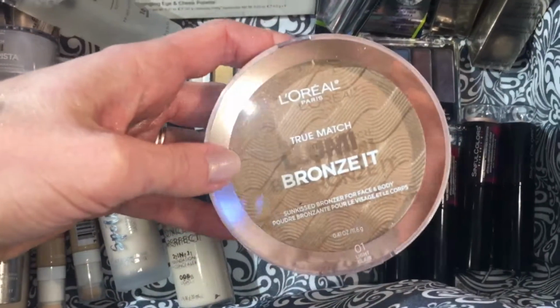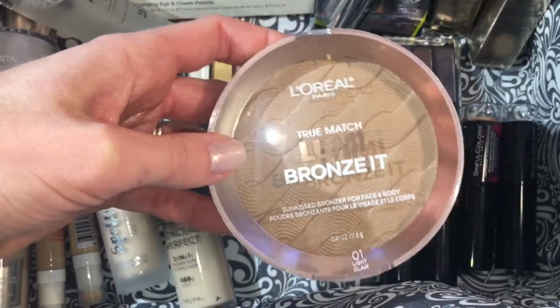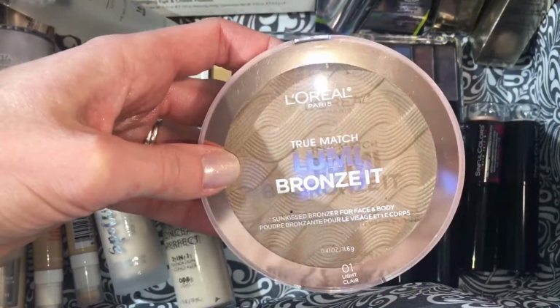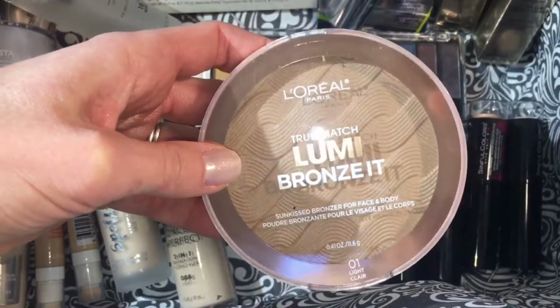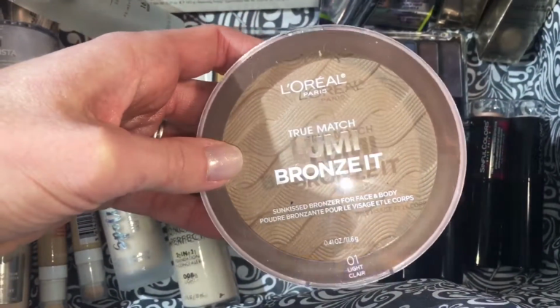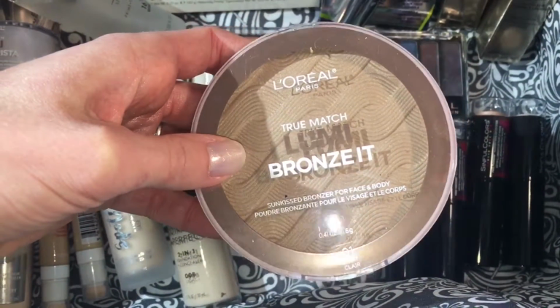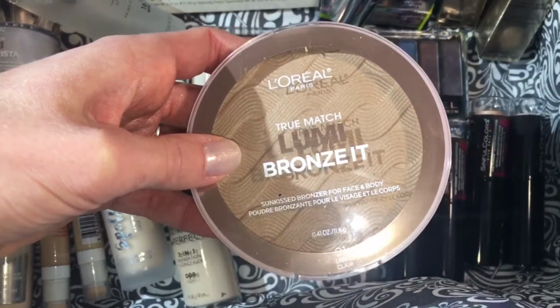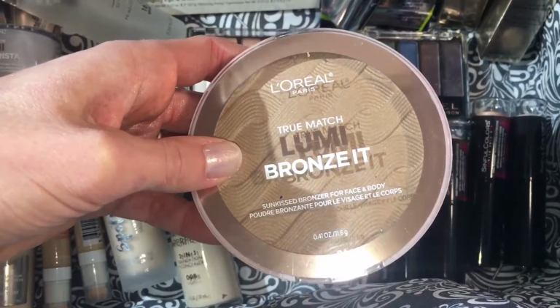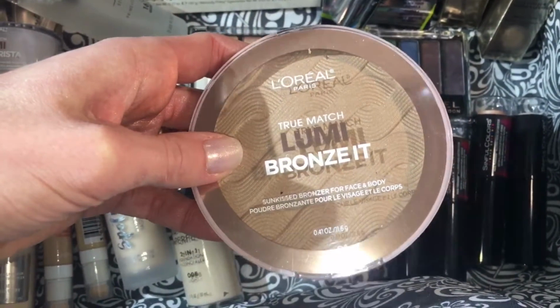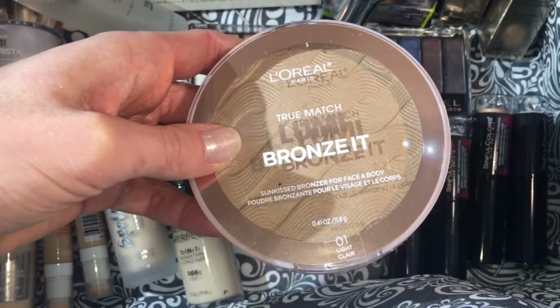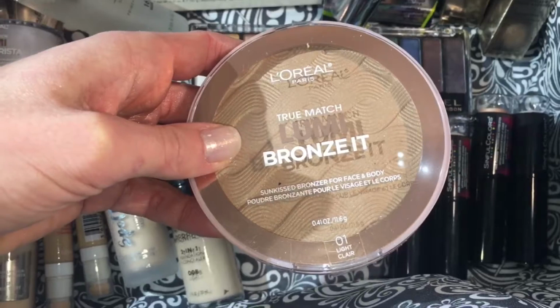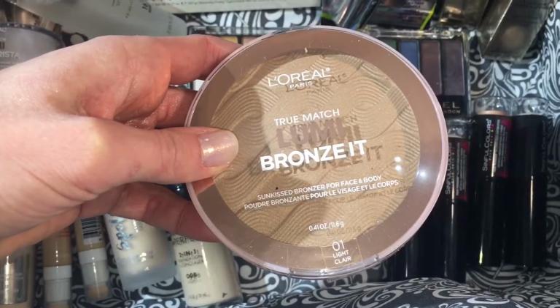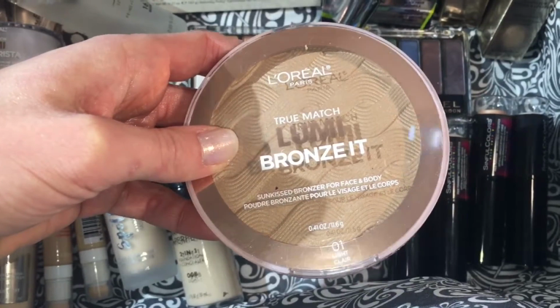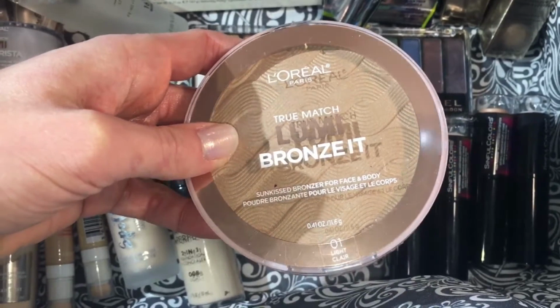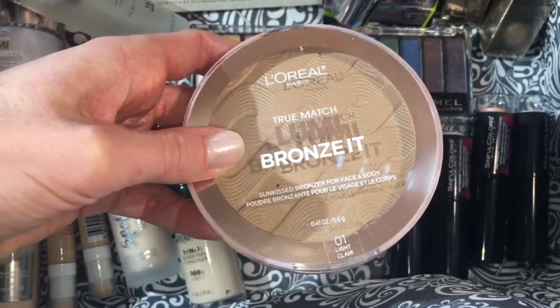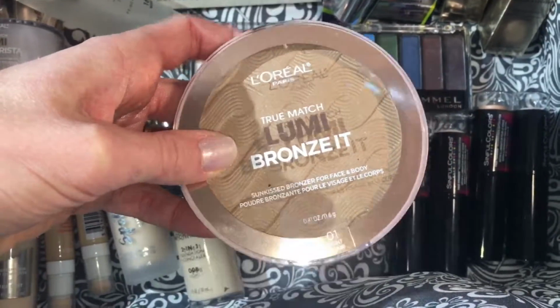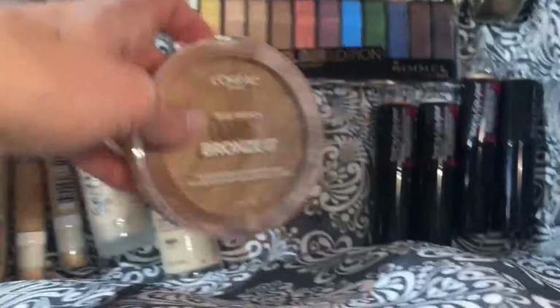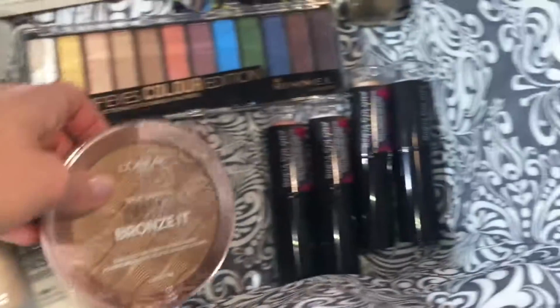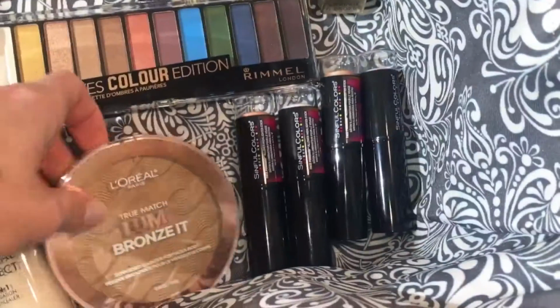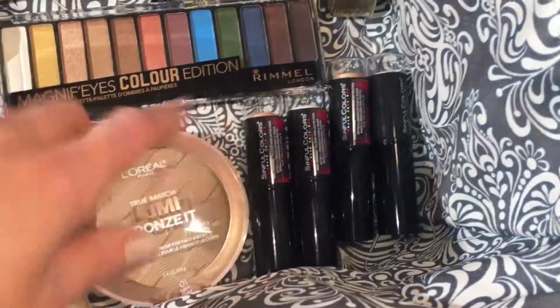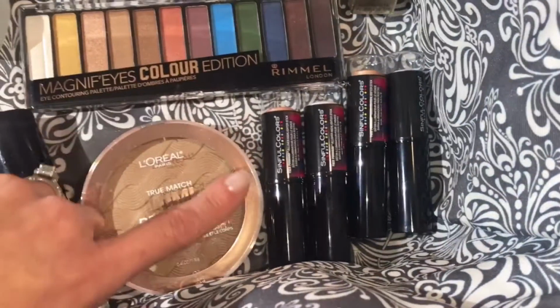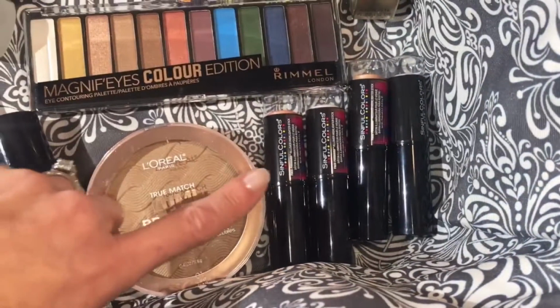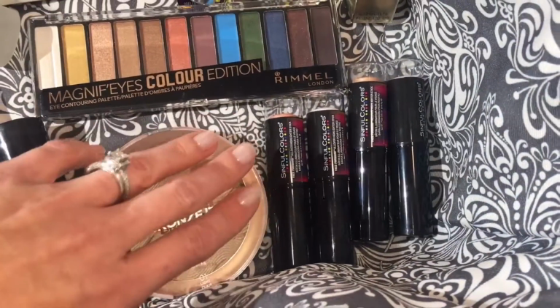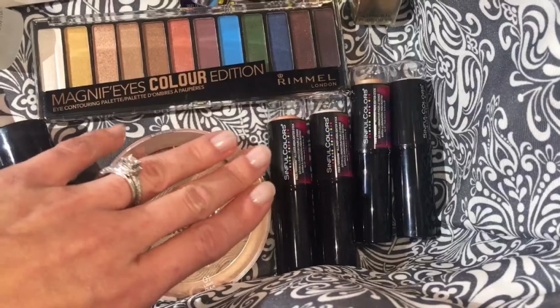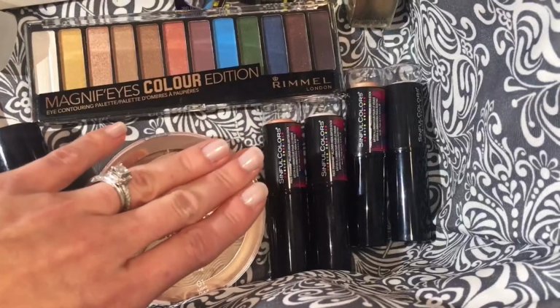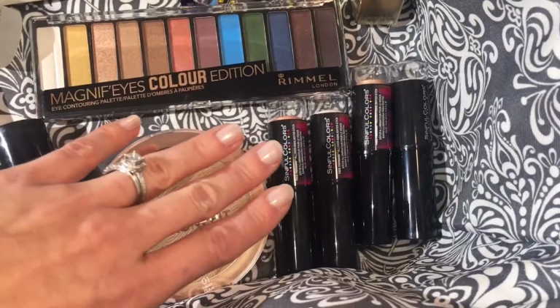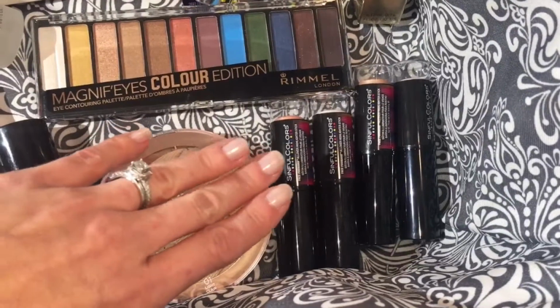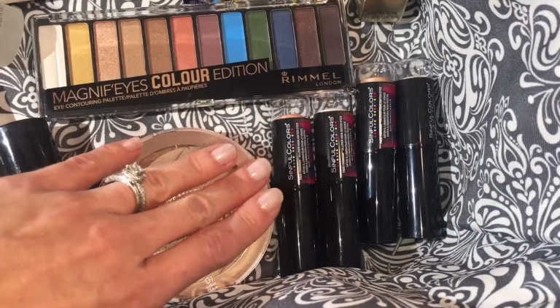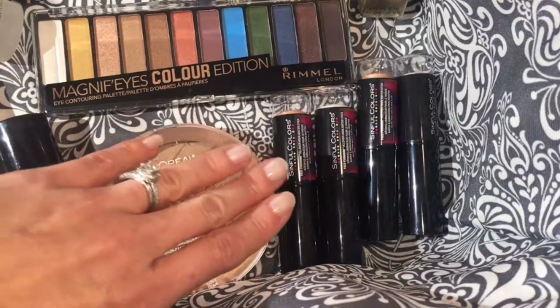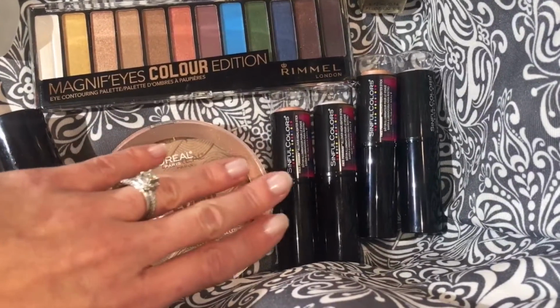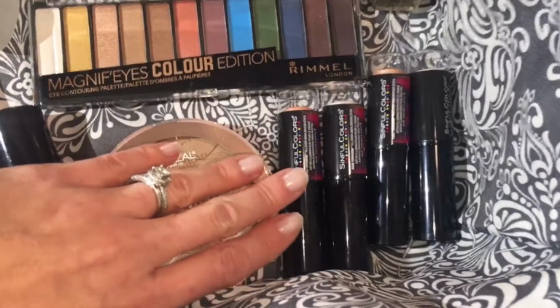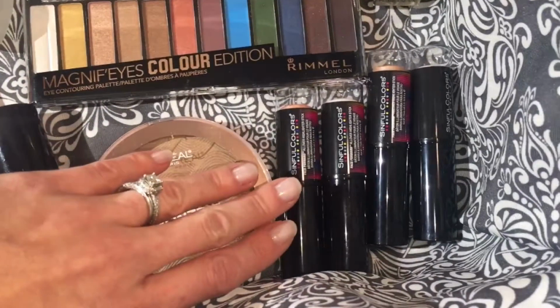Next we have this bronzer powder by L'Oreal — it has just a hint of sheen and it's a cool tone, so I especially love it for my temples and for carving out my cheekbones. It's really beautiful. I have a dedicated video swatching these highlight sticks if you're interested — head over and check that out.